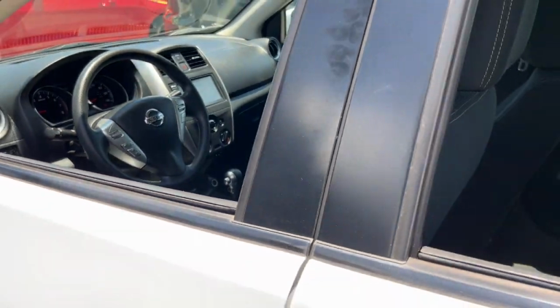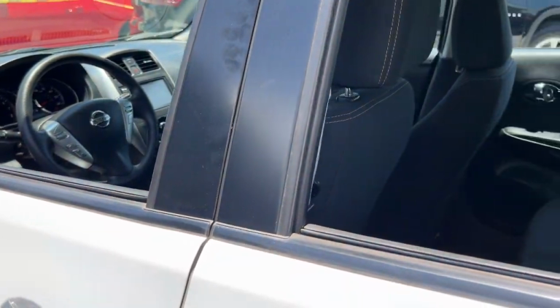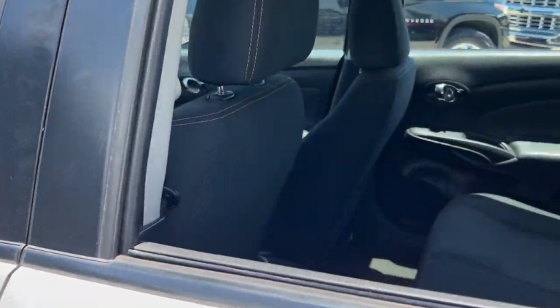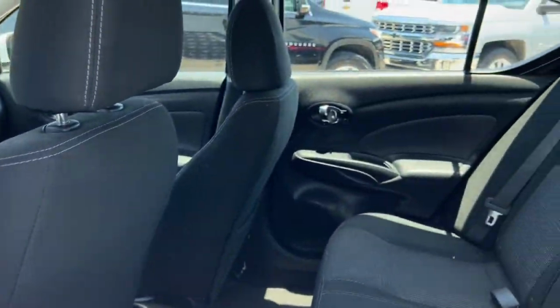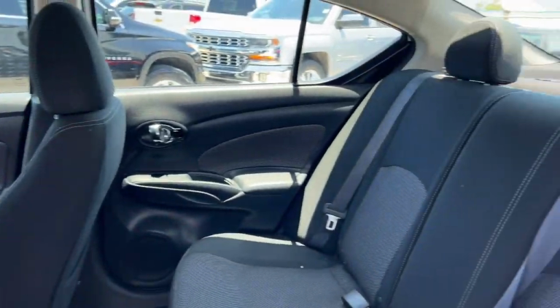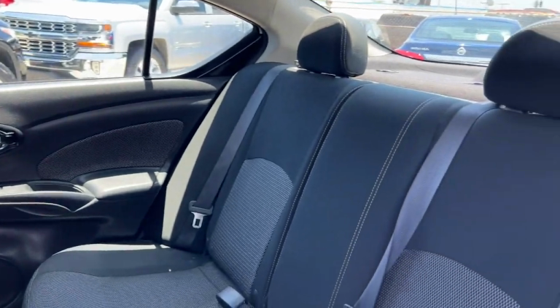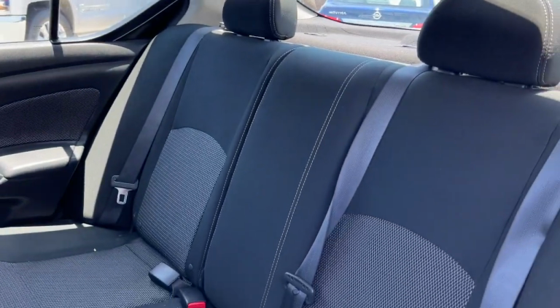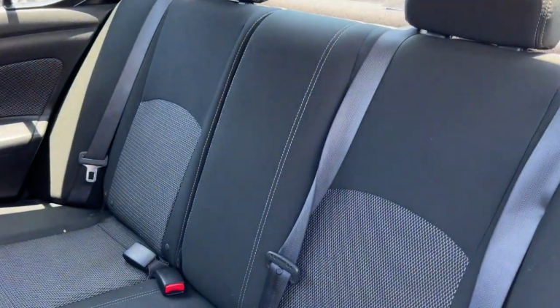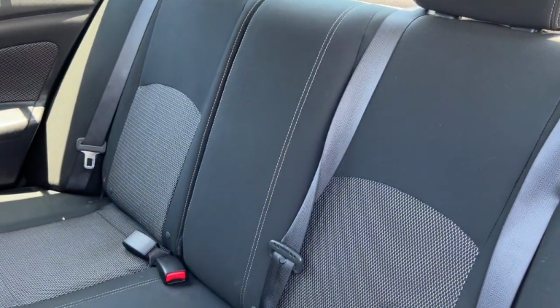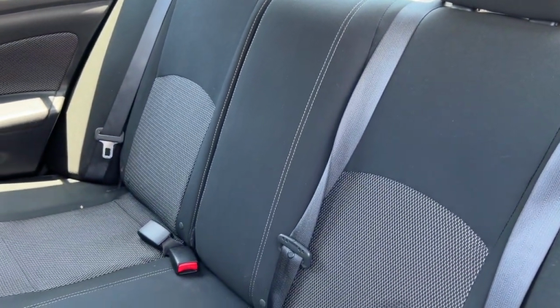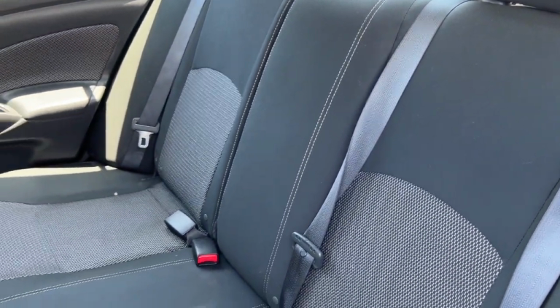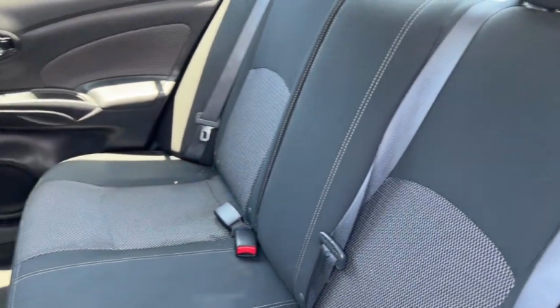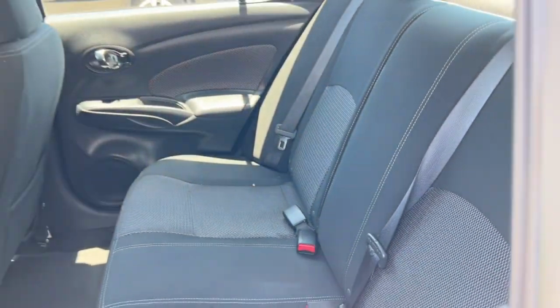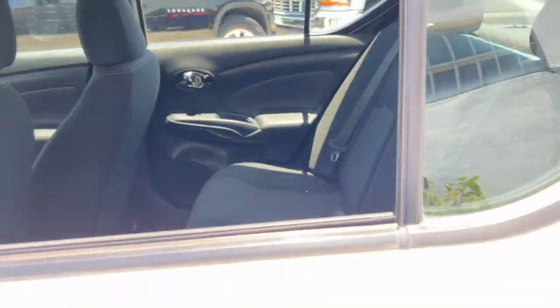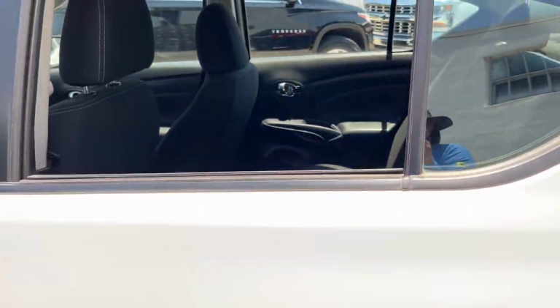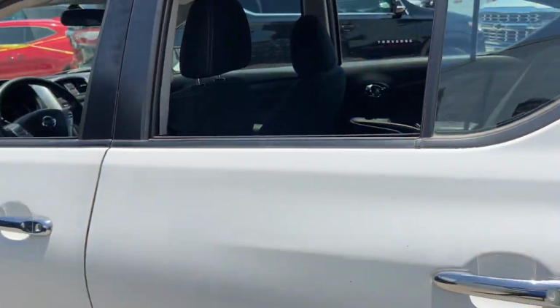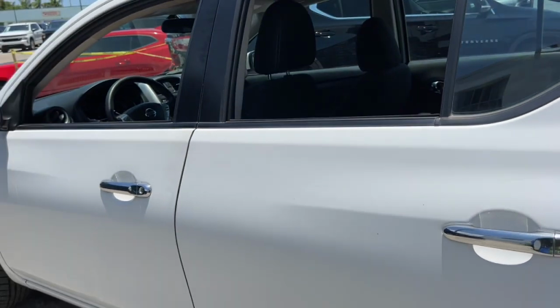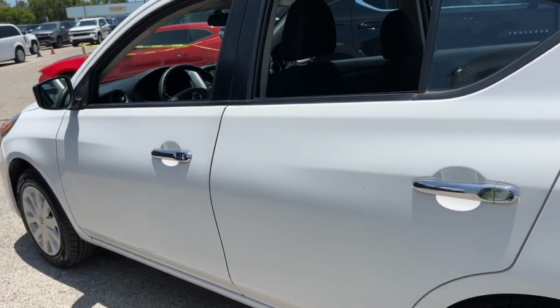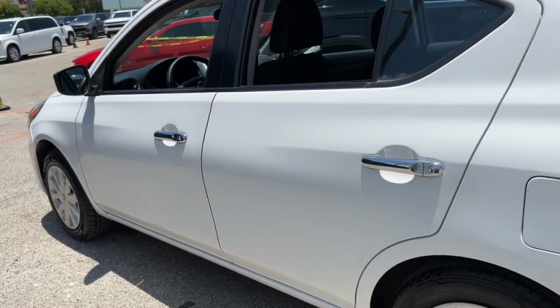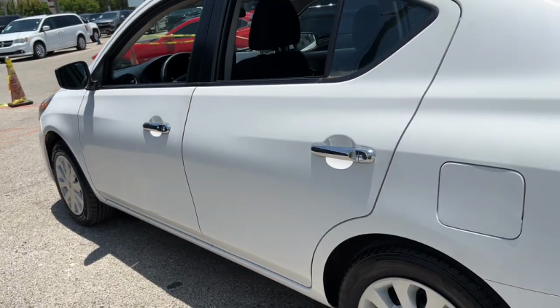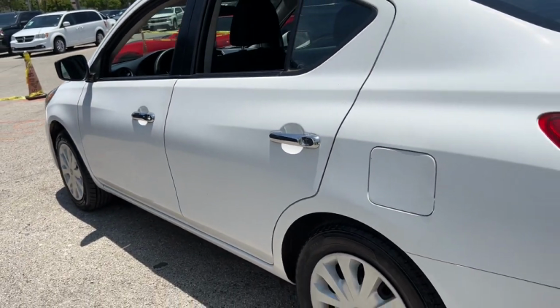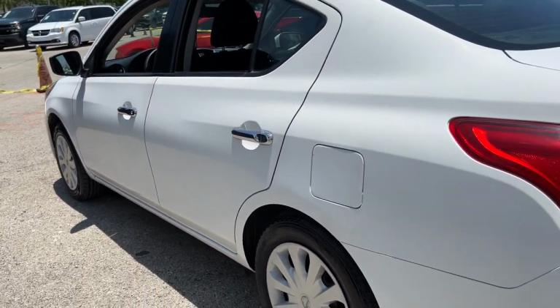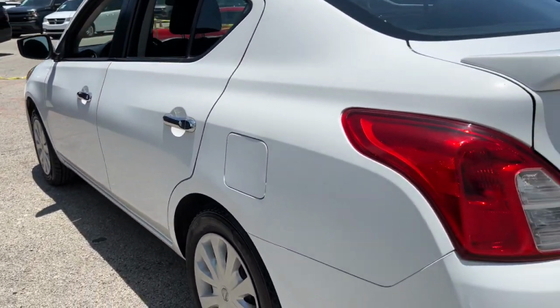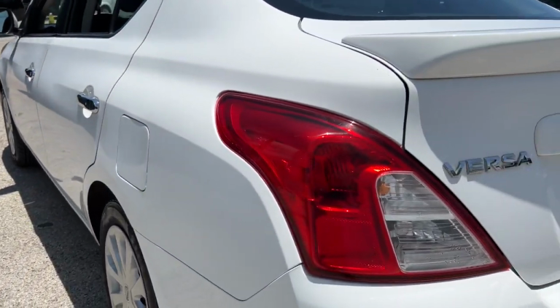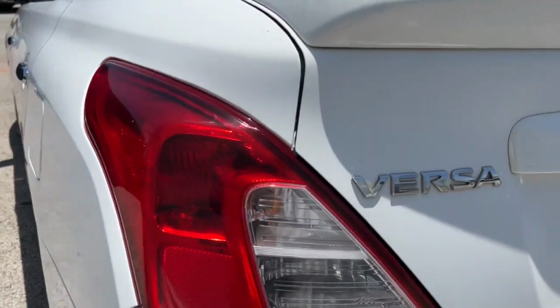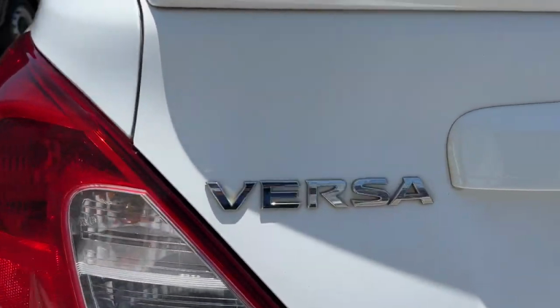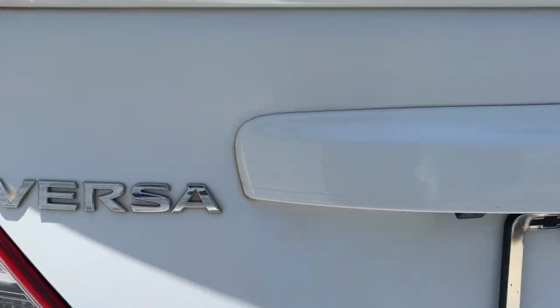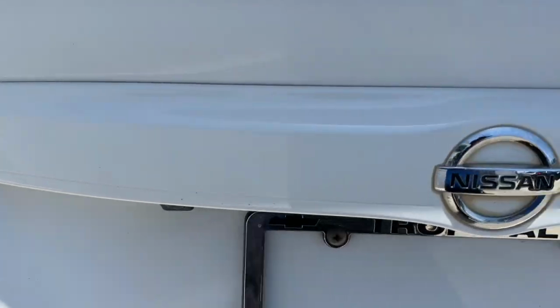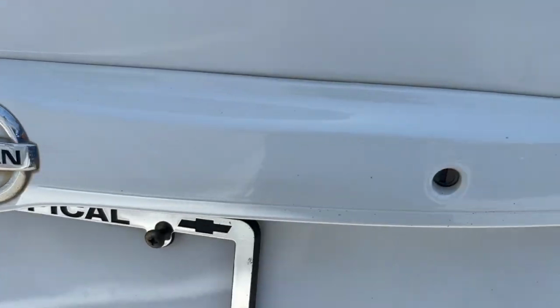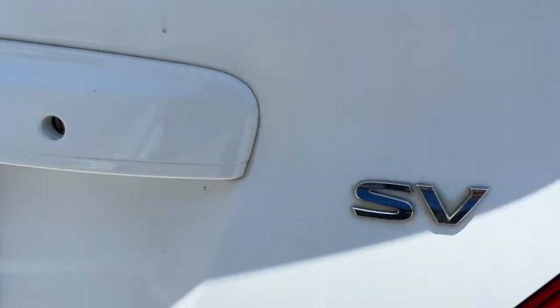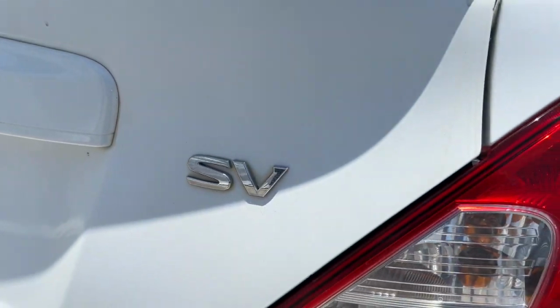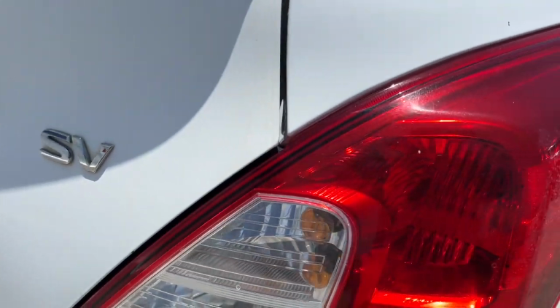These are just some of the great options this vehicle comes with: keyless entry, electronic stability control, intermittent wipers, tire pressure monitoring system, trip computer, power windows, bucket seats, and power steering.